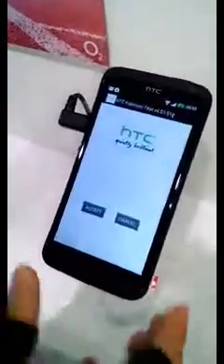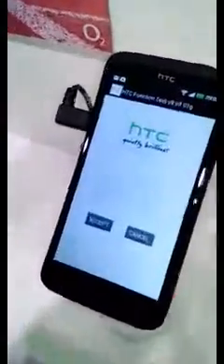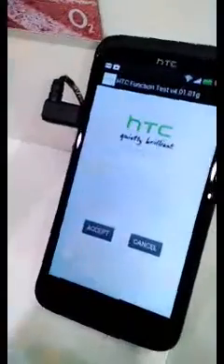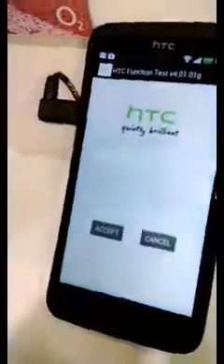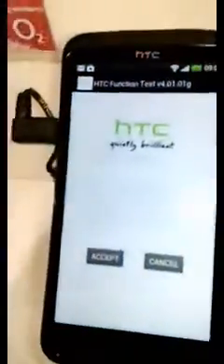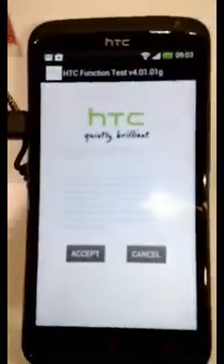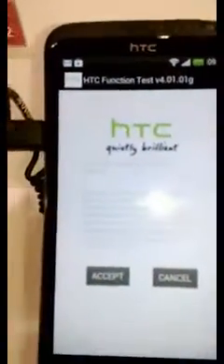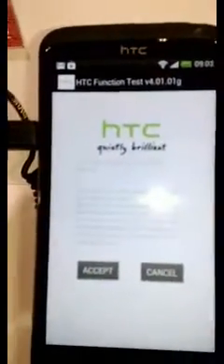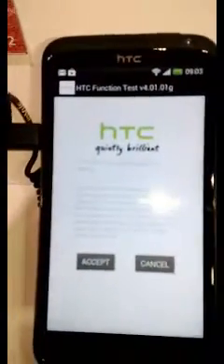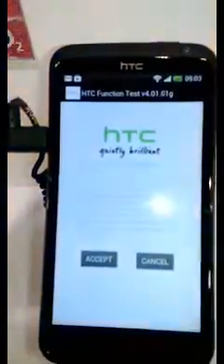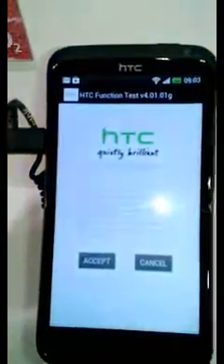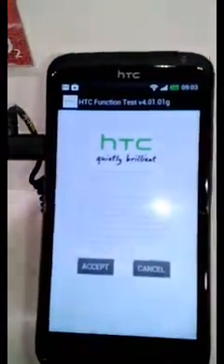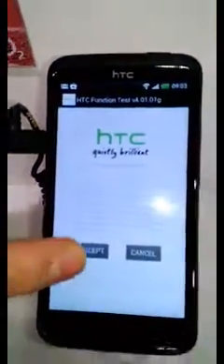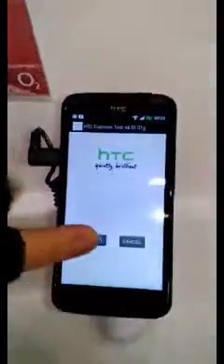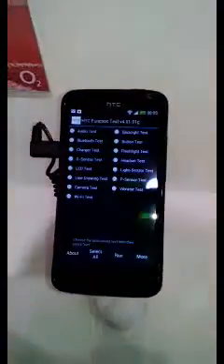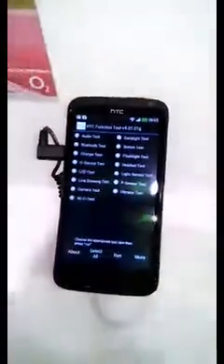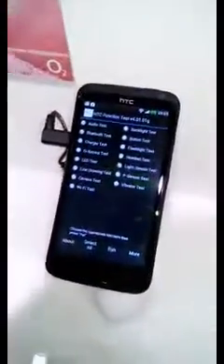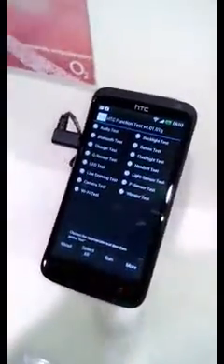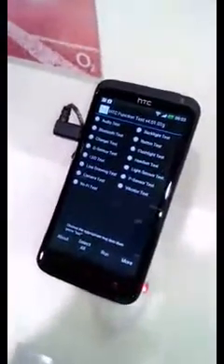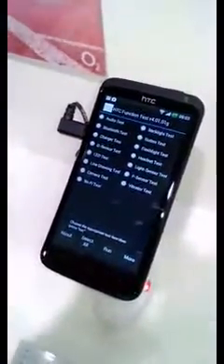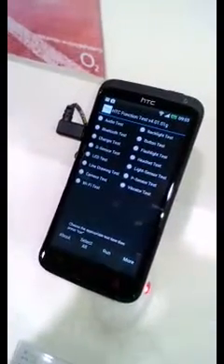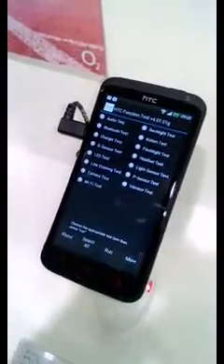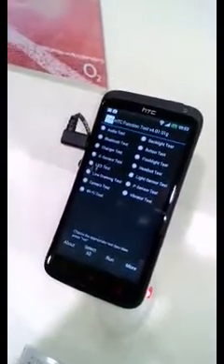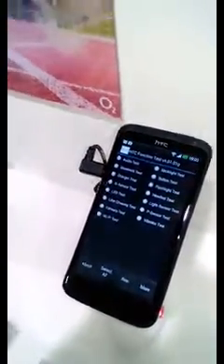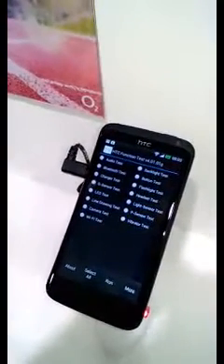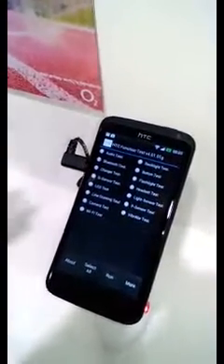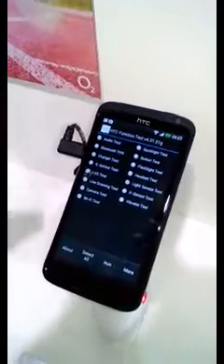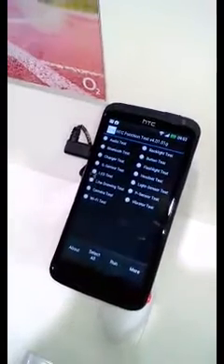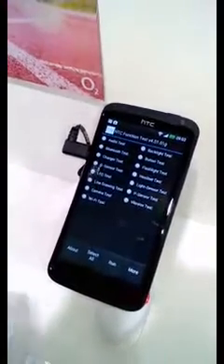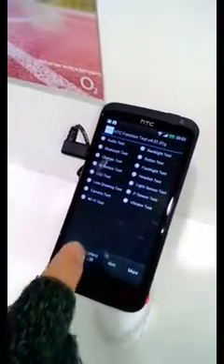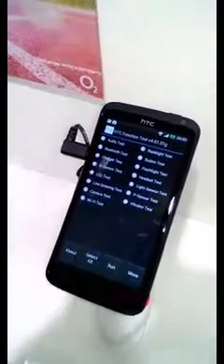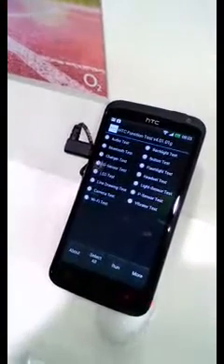It then brings up a special menu from HTC. You can read it up if you want. The first thing you need to do is just say accept. It brings up a list of actual tests you can do on a device. If someone tells you the device is faulty, you can actually do some tests on it. You can select all and do all the tests.